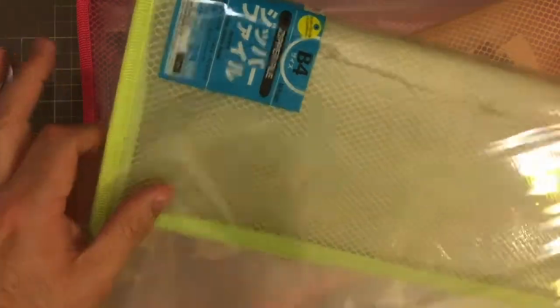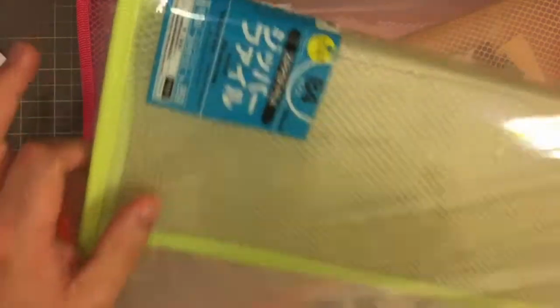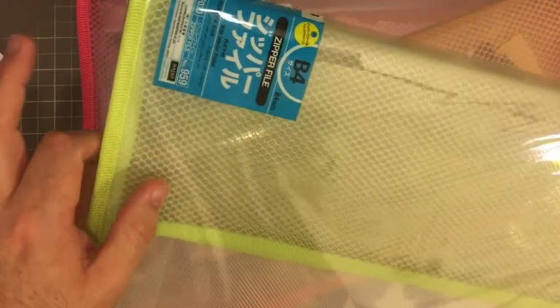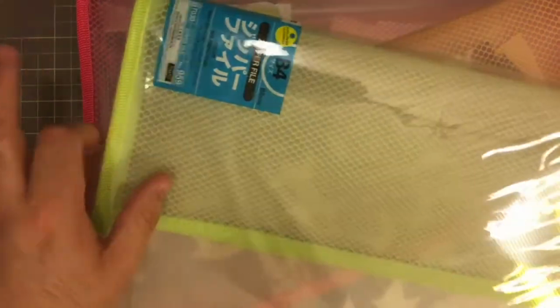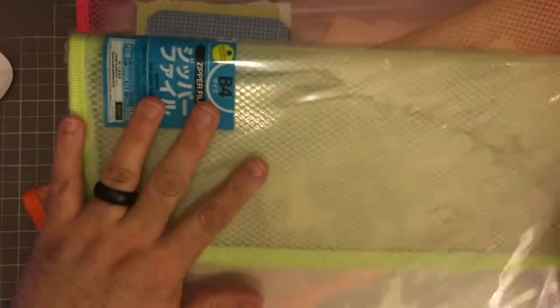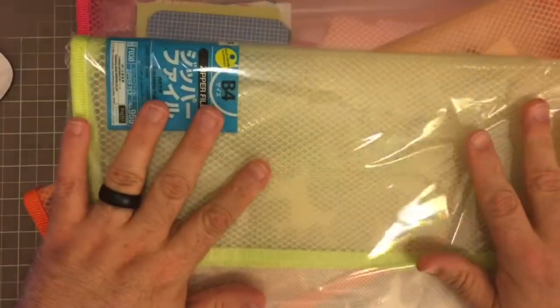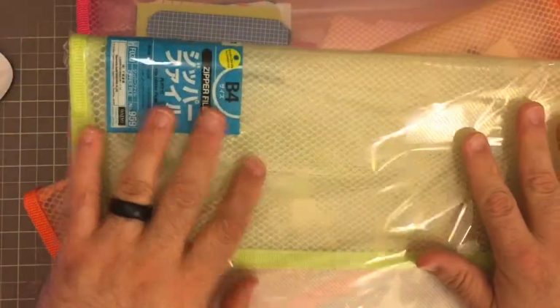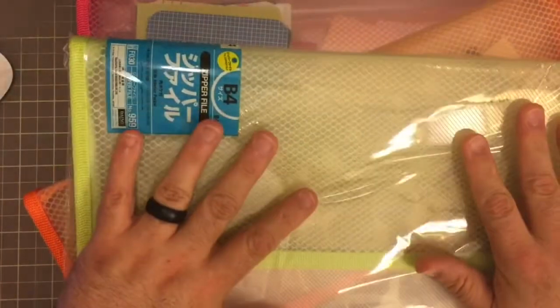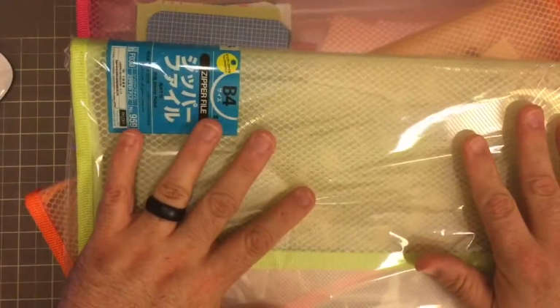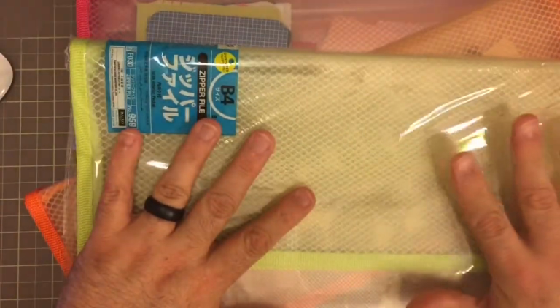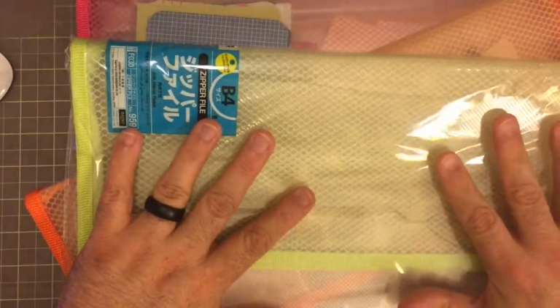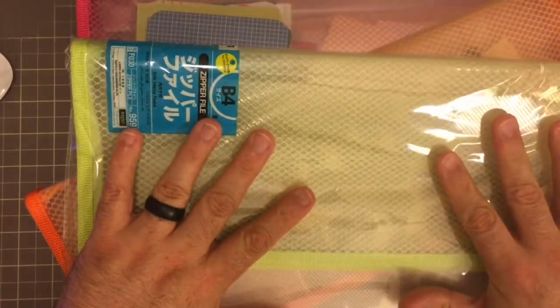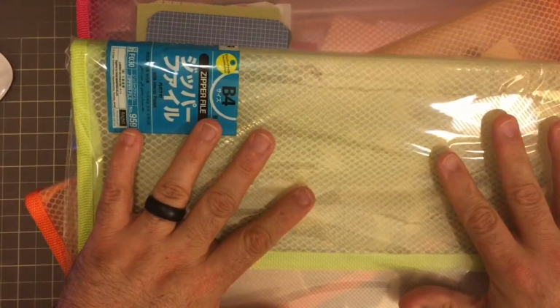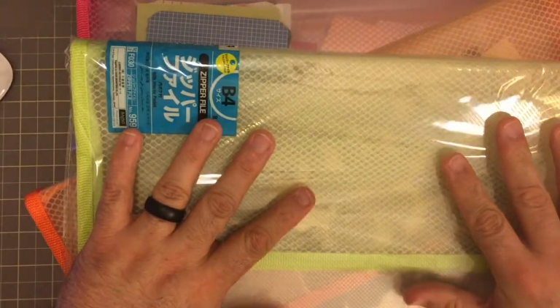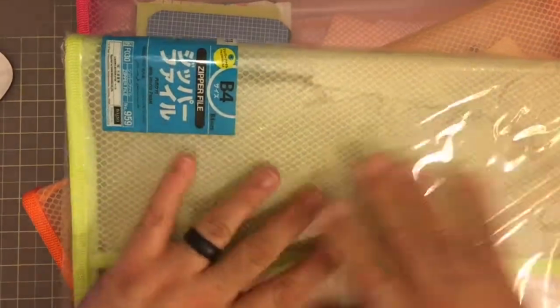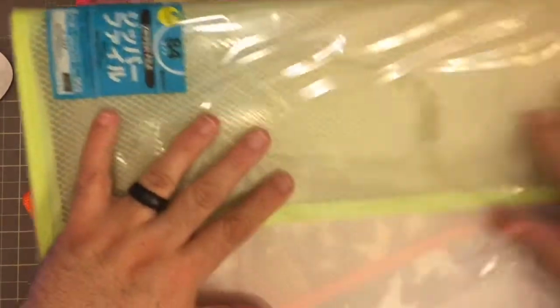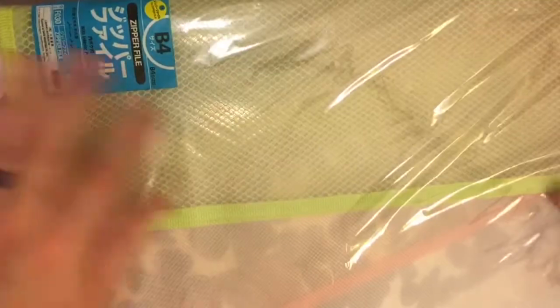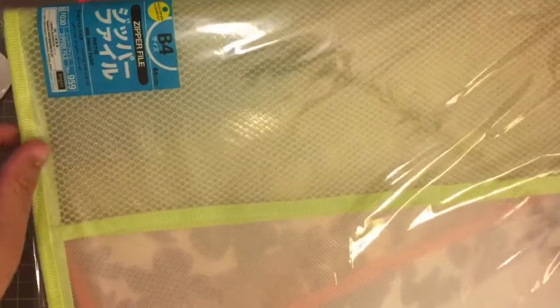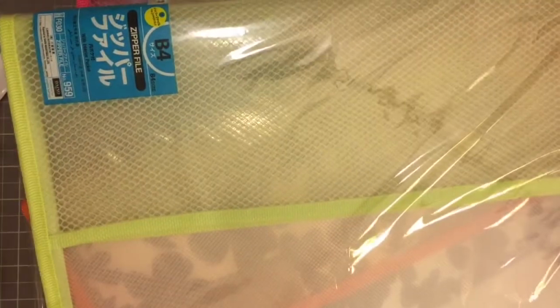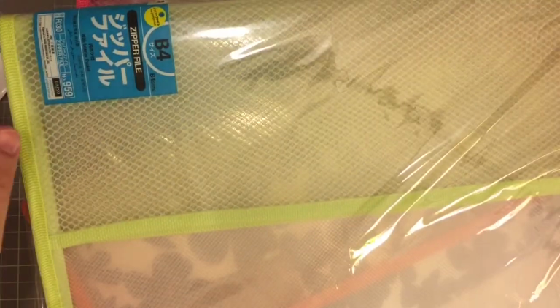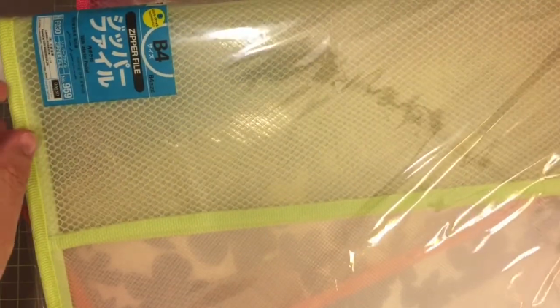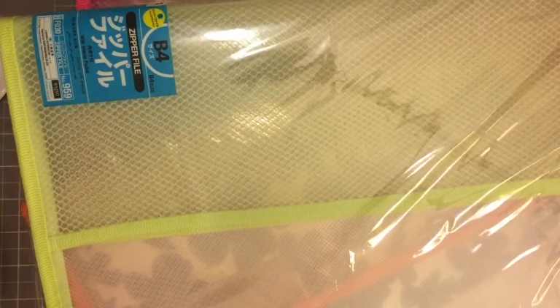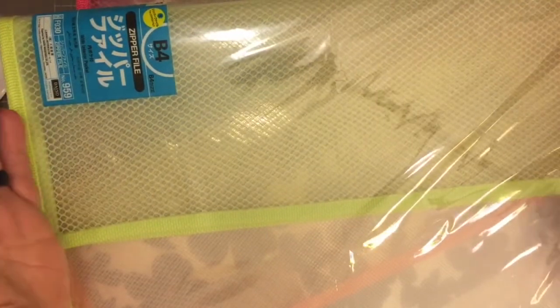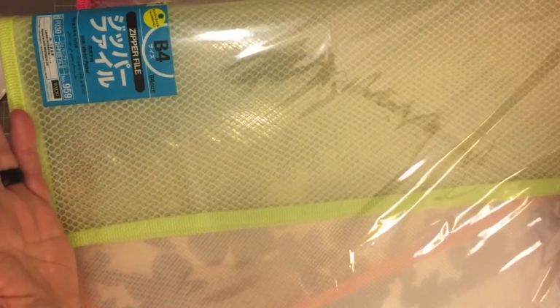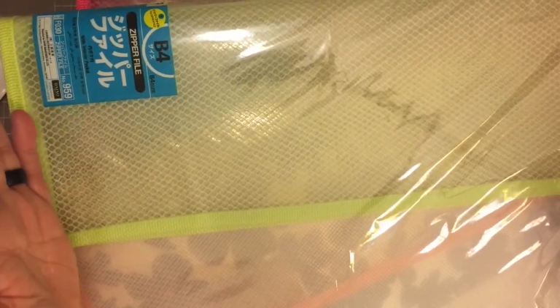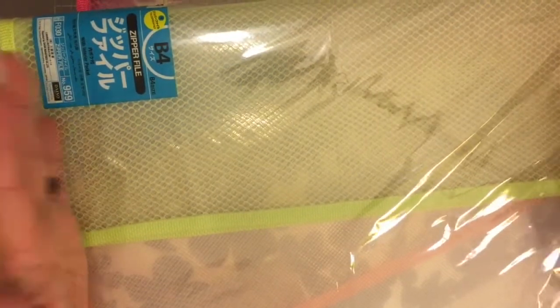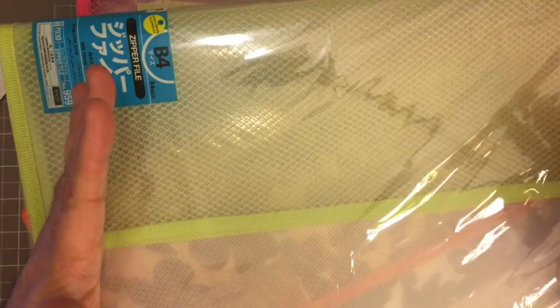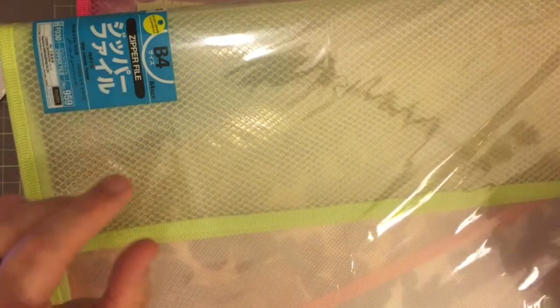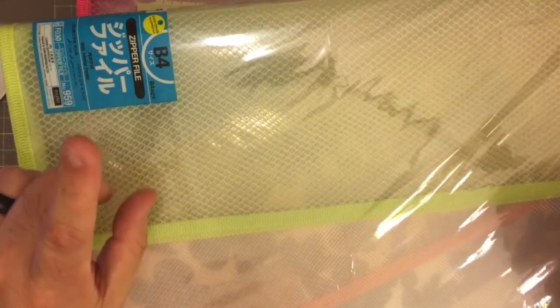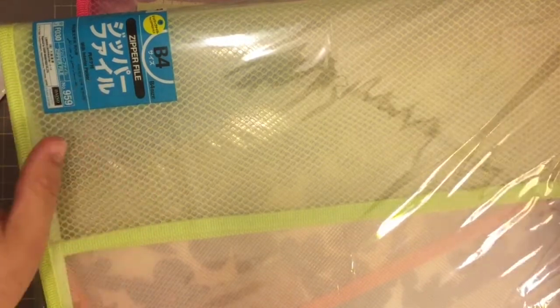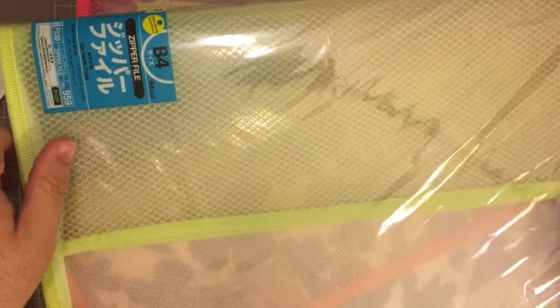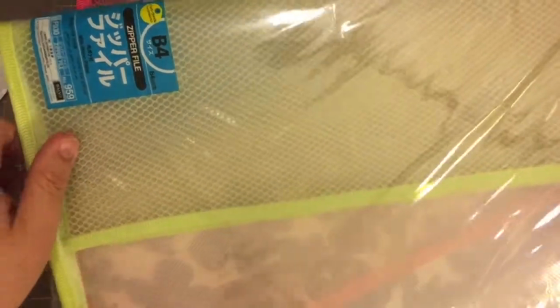At first I bought them to carry music — my large scores that I need inside one of my backpacks so the music wouldn't get bent. I still use them for that.